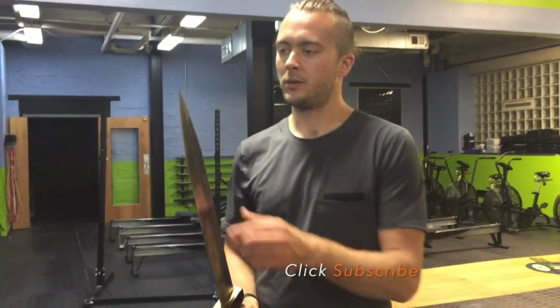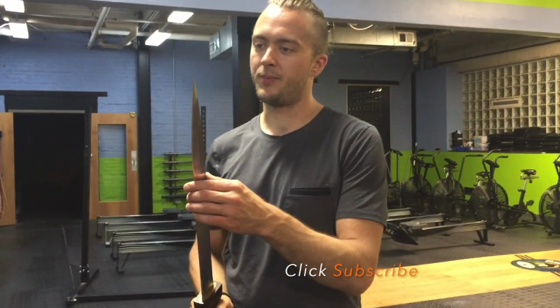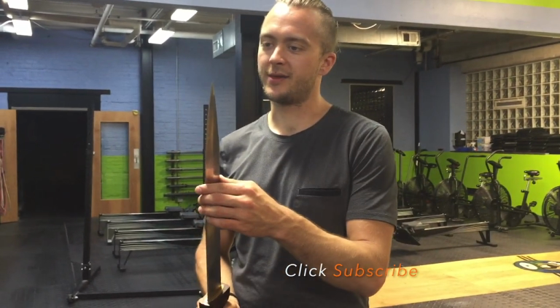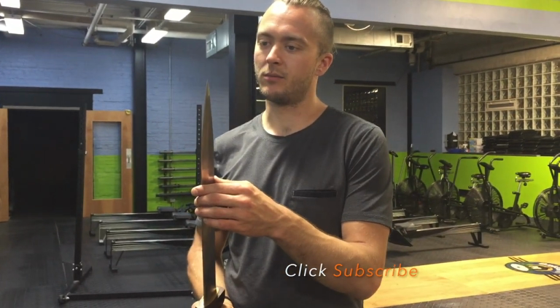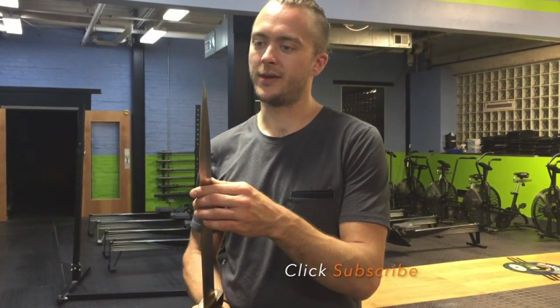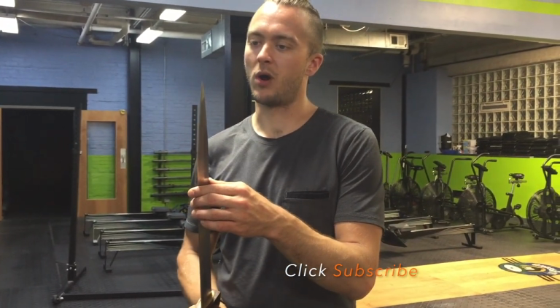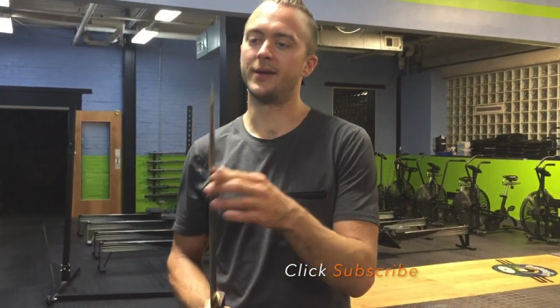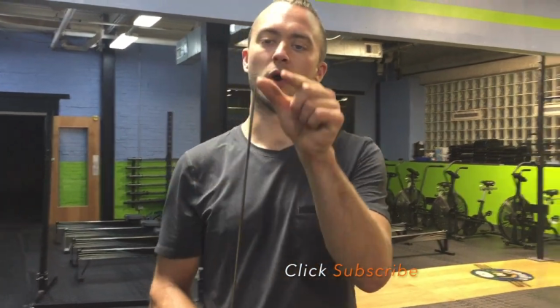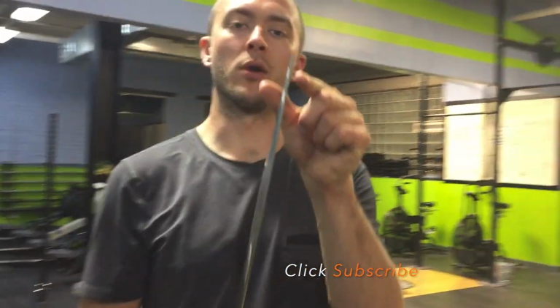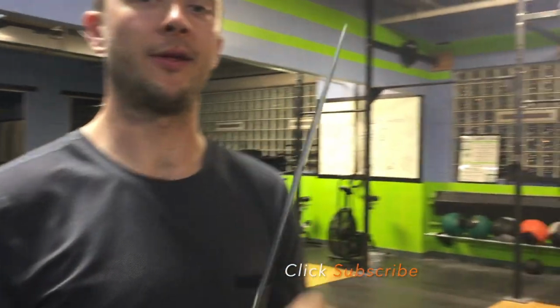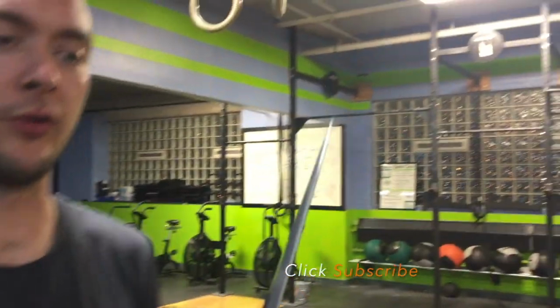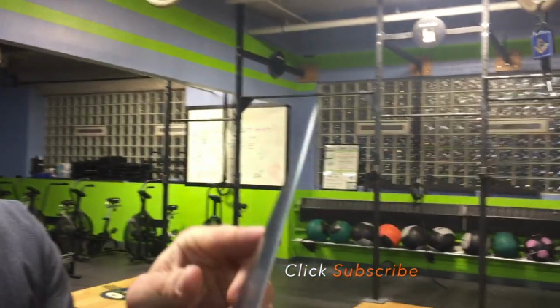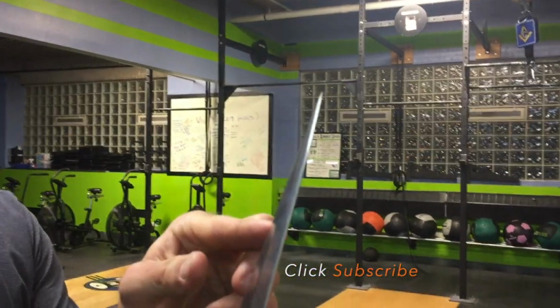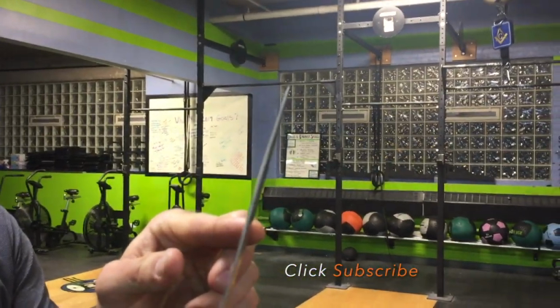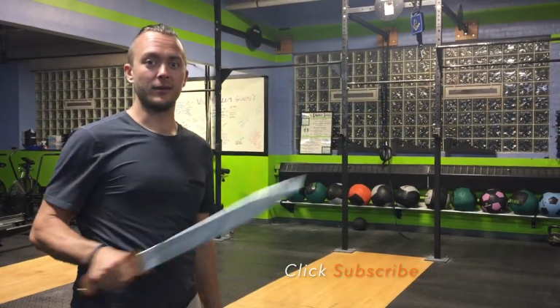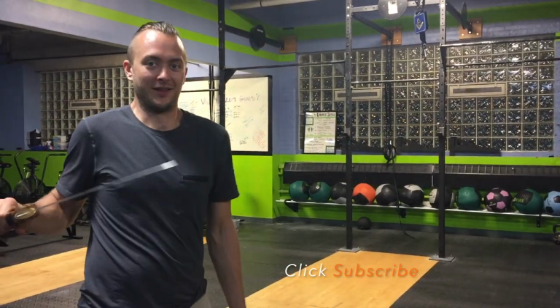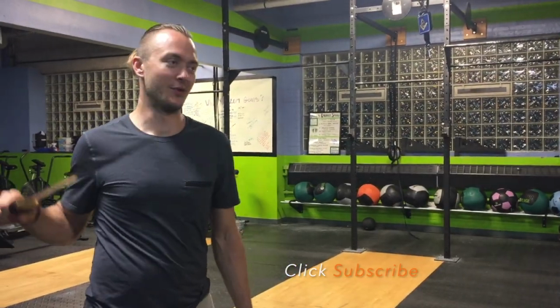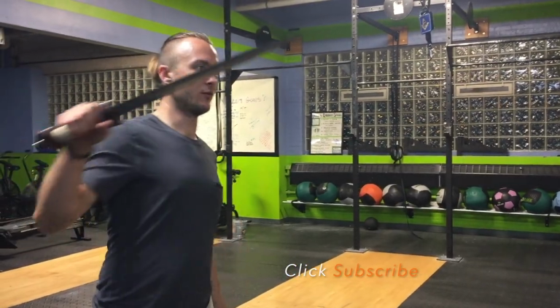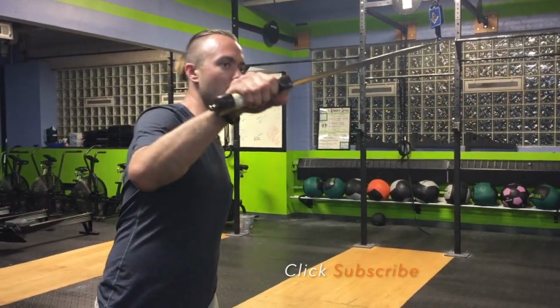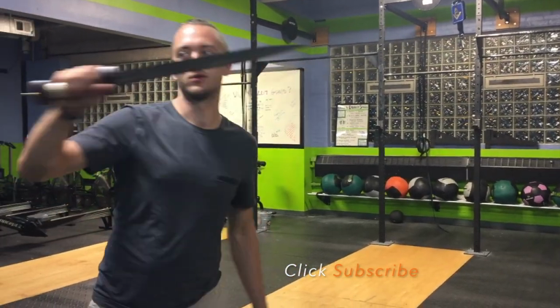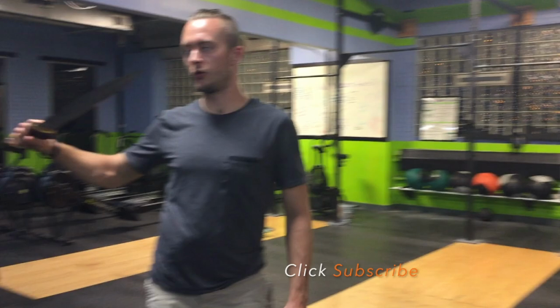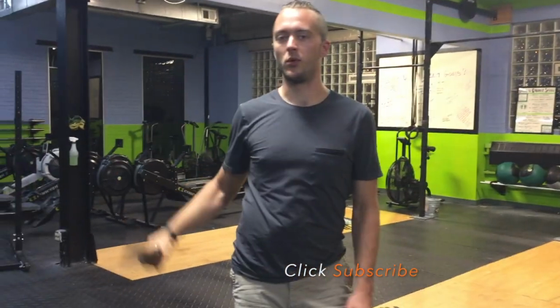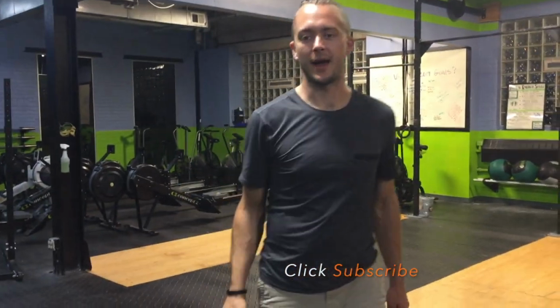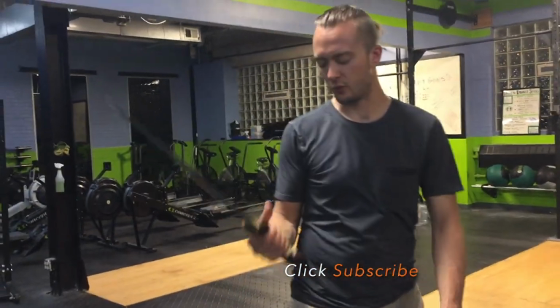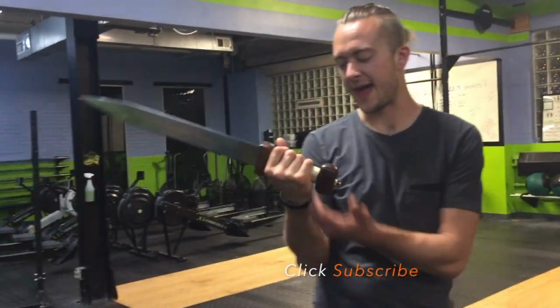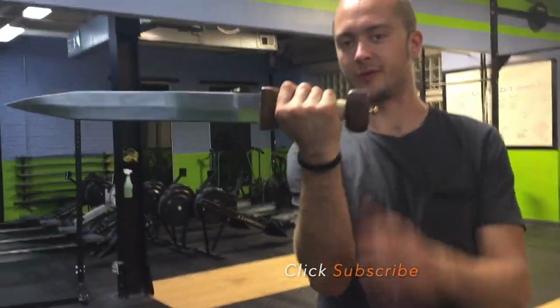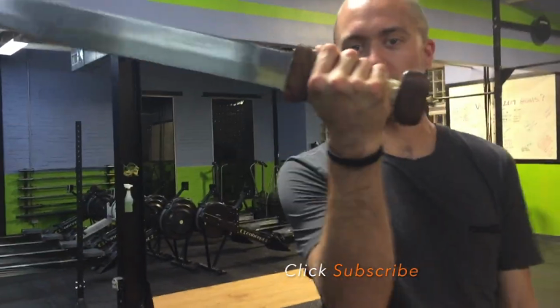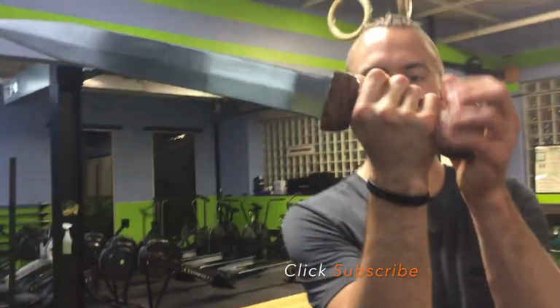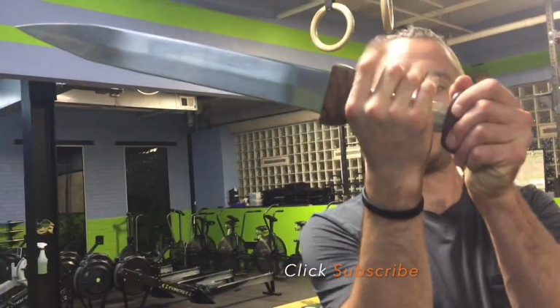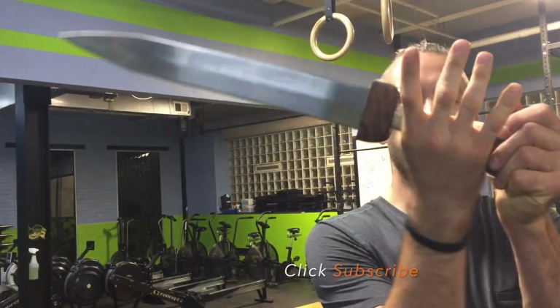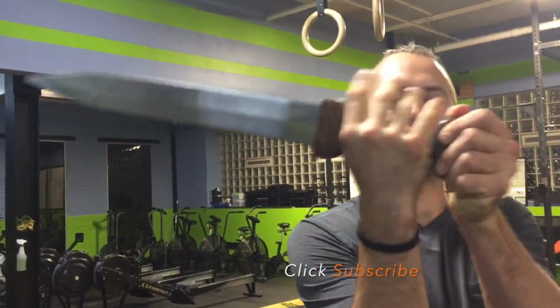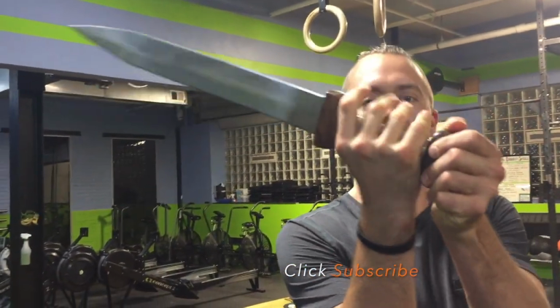The tip is nice and broad — it doesn't bow out like the traditional ones do. To test the blade when you thrust, it should be pulling back out, which is why the handle is designed the way it is, so the hand doesn't slide.